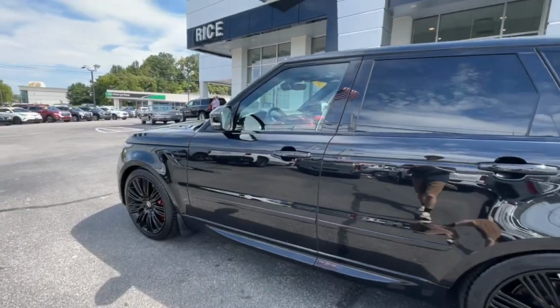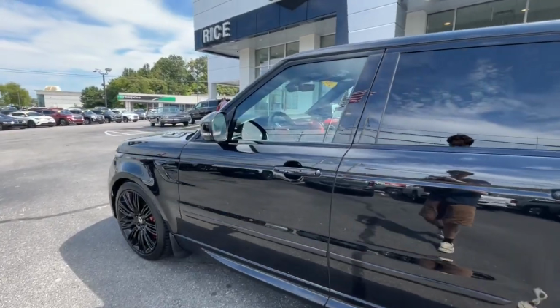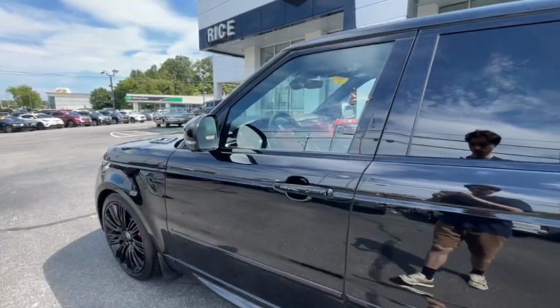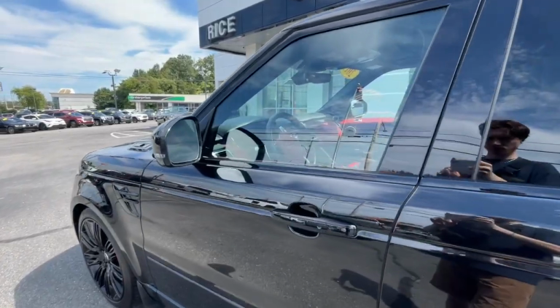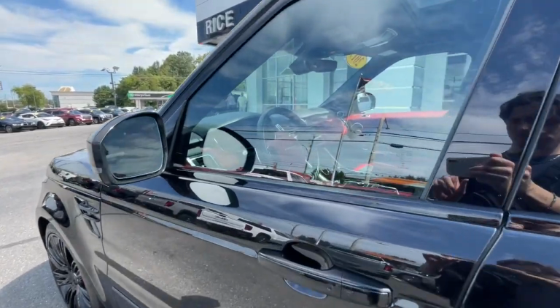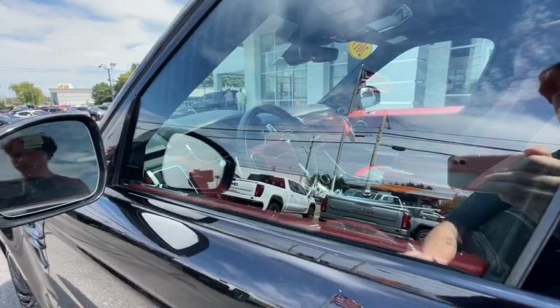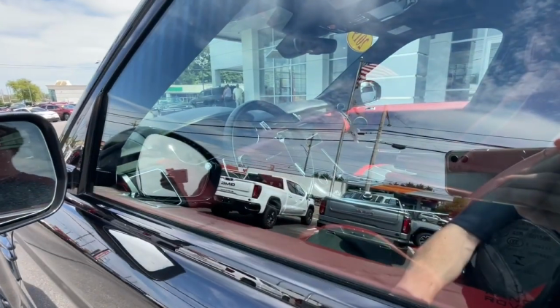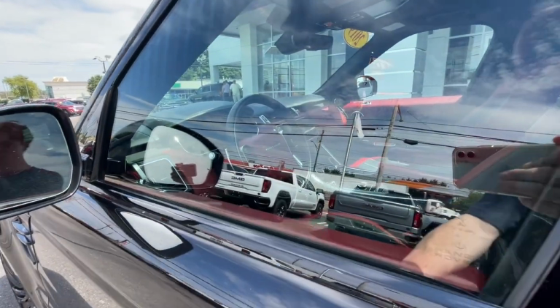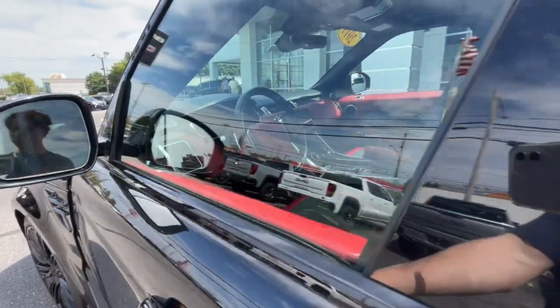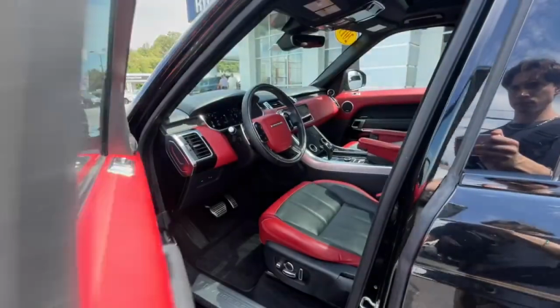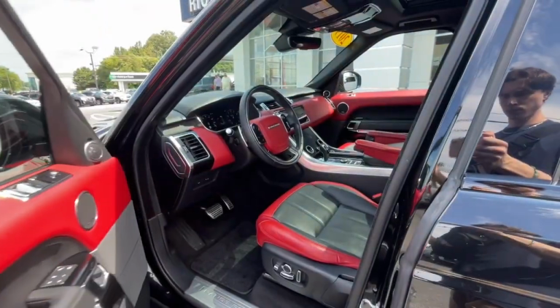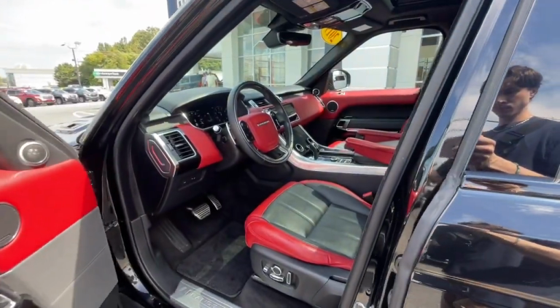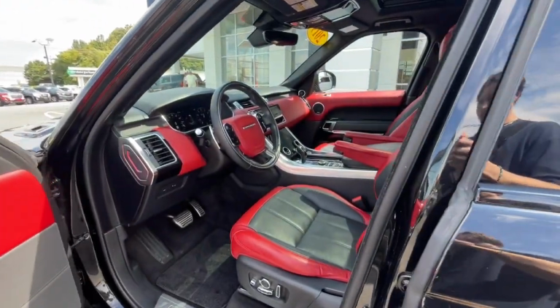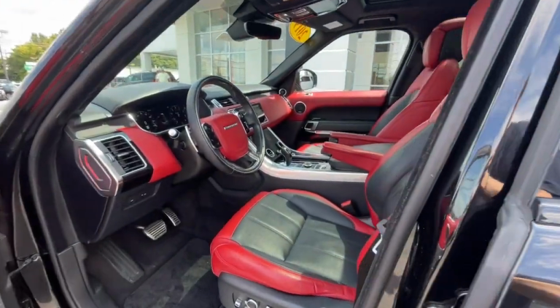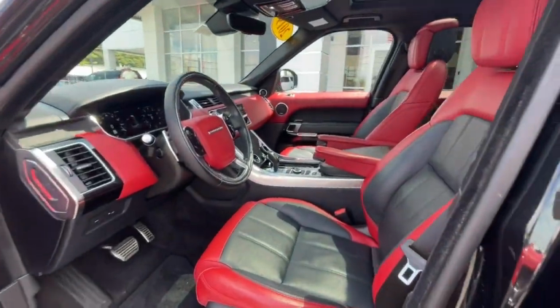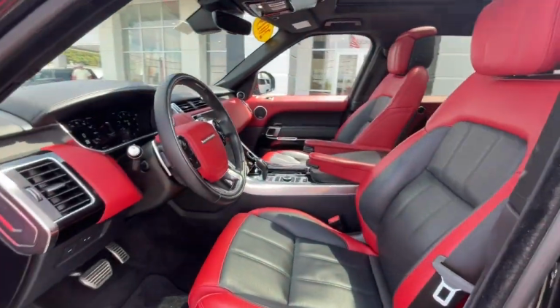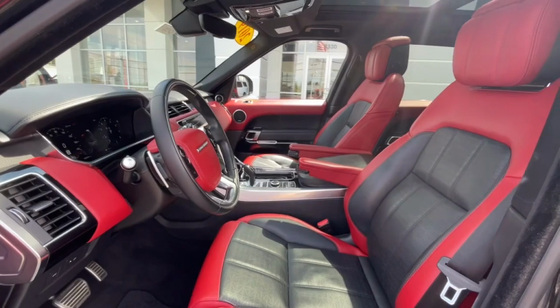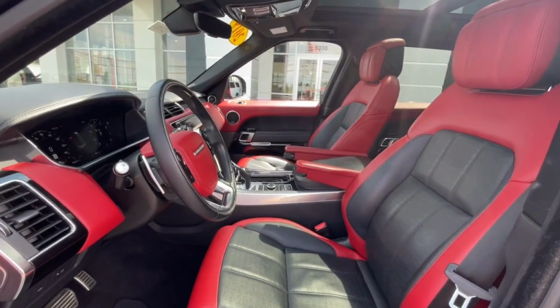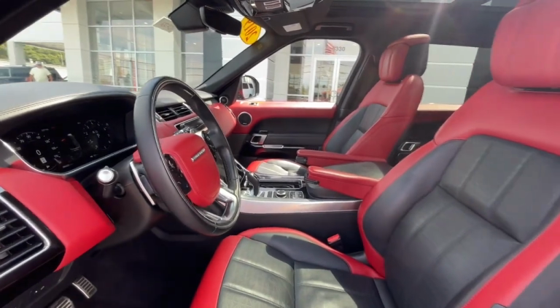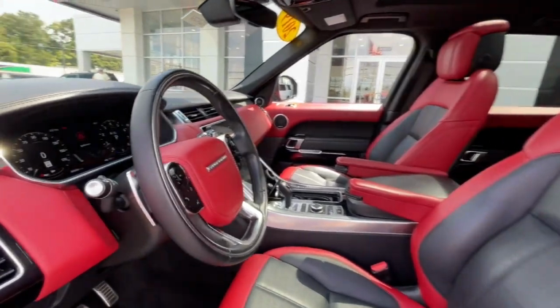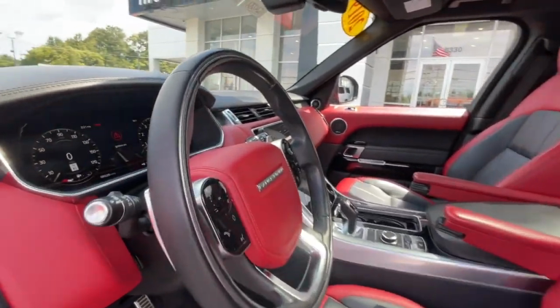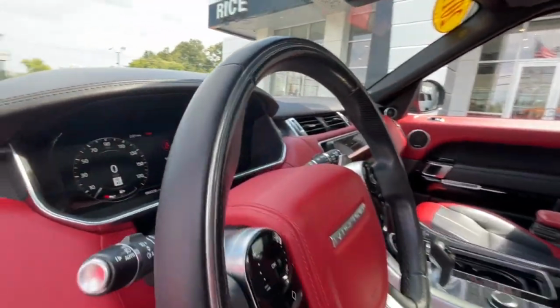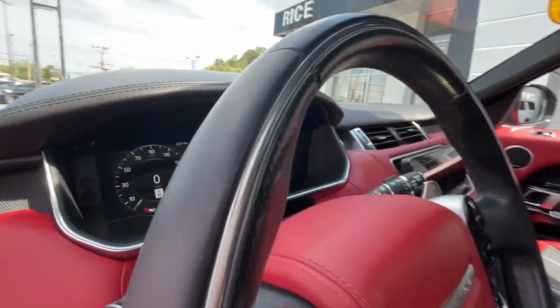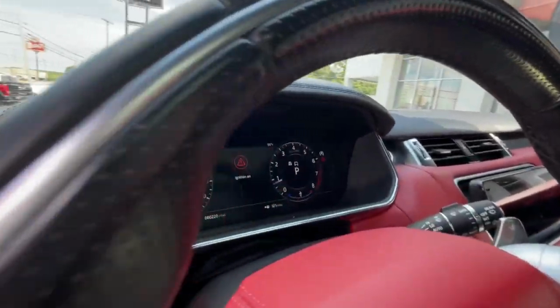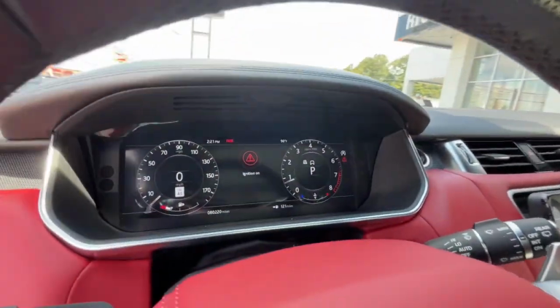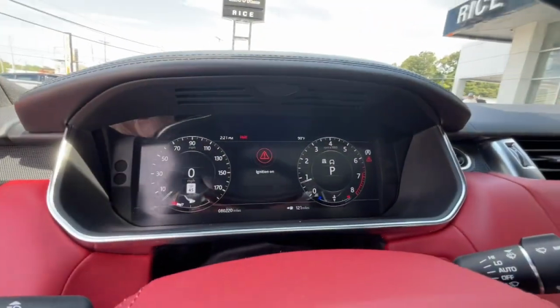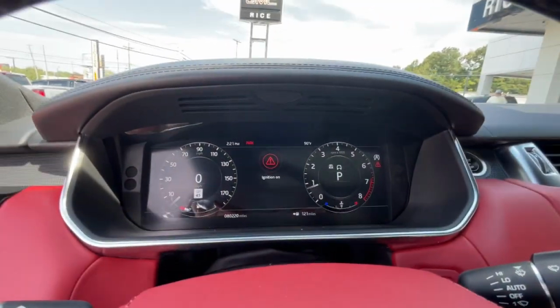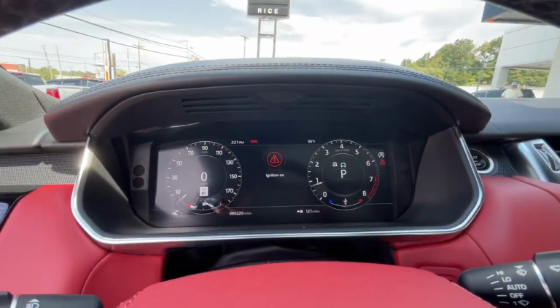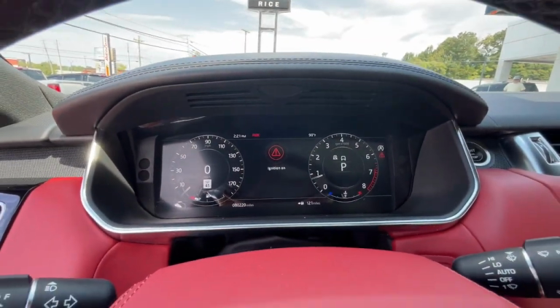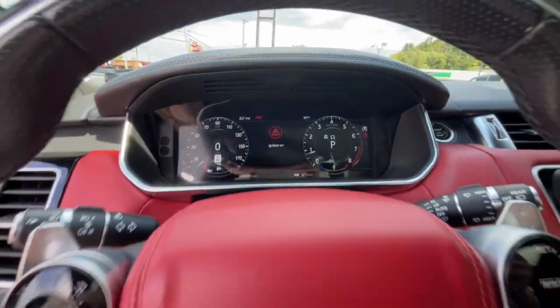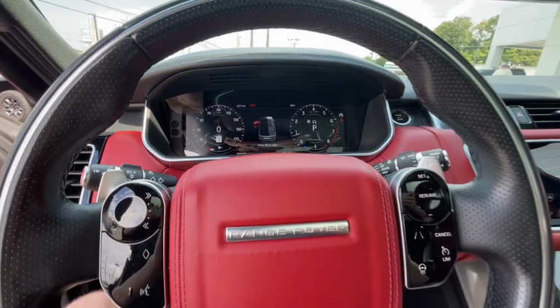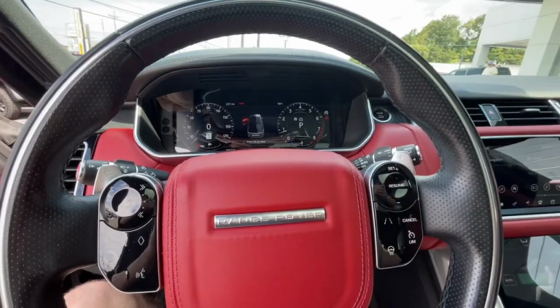These are just some of the great options this vehicle comes with: heated steering wheel, Apple CarPlay and/or Android Auto, navigation system, keyless entry, moonroof, and heated mirrors.